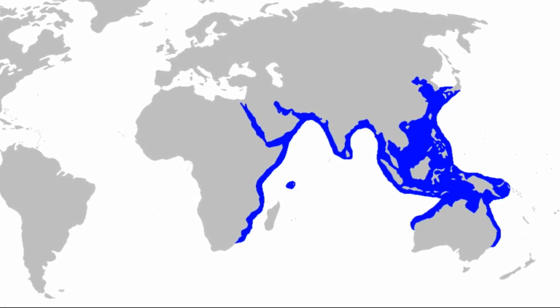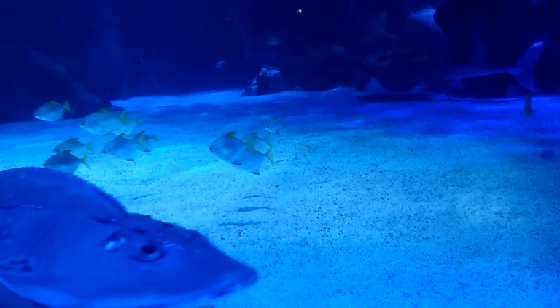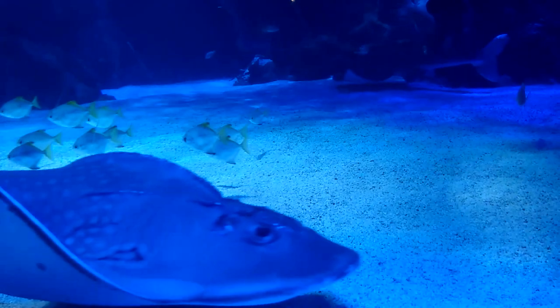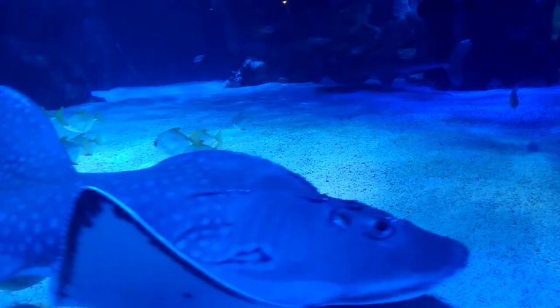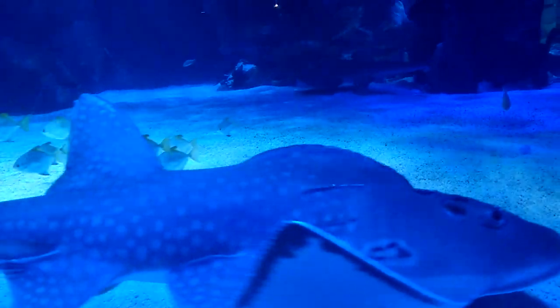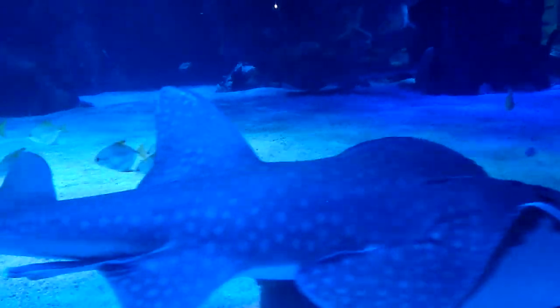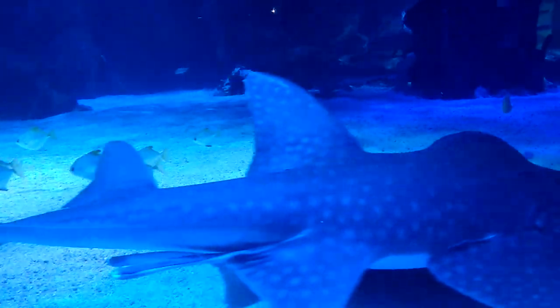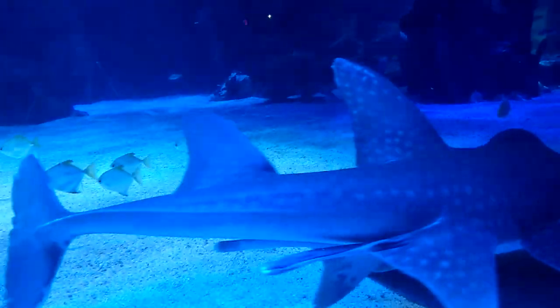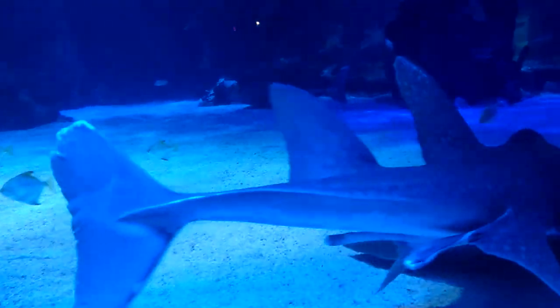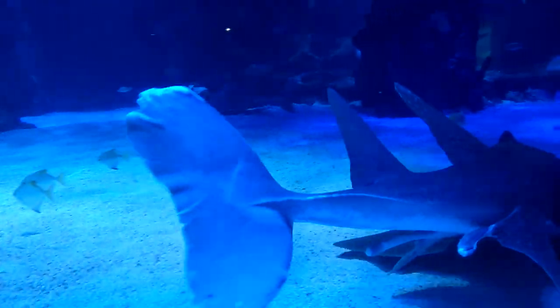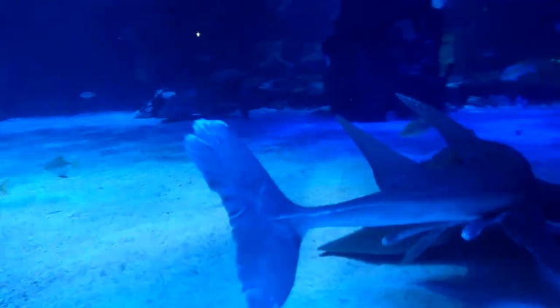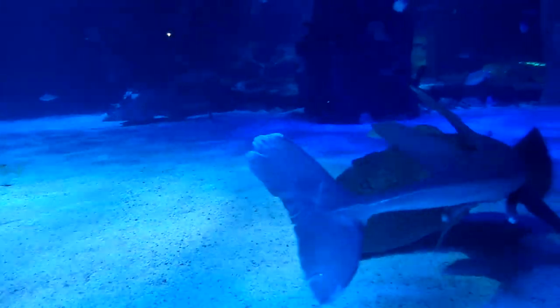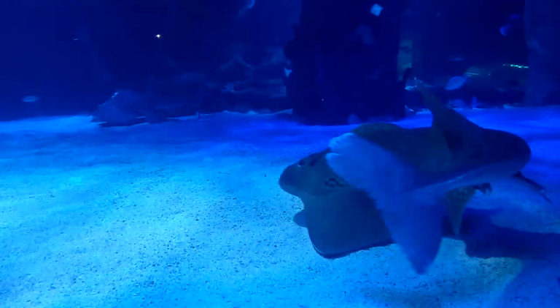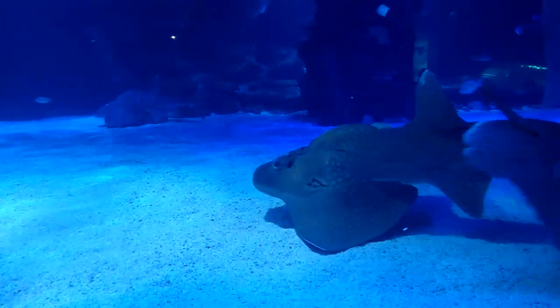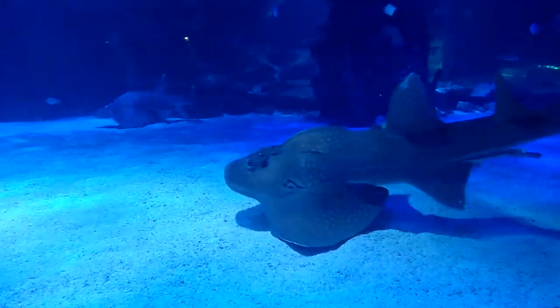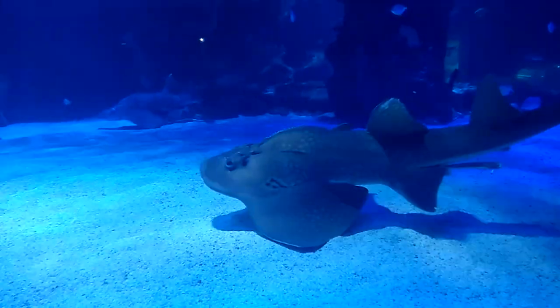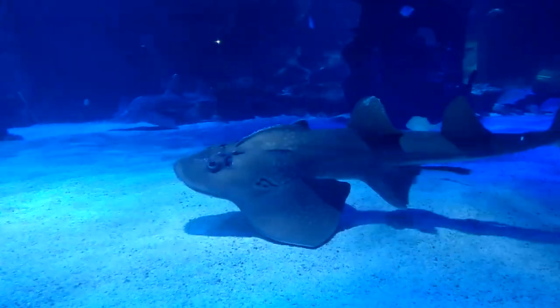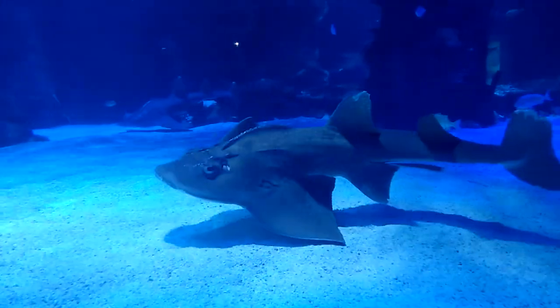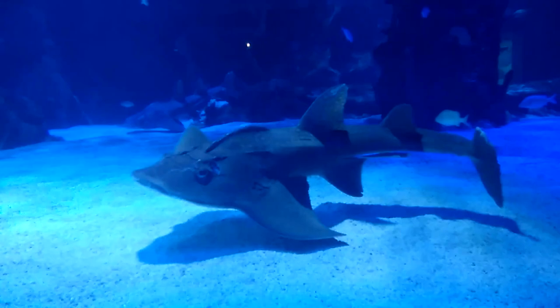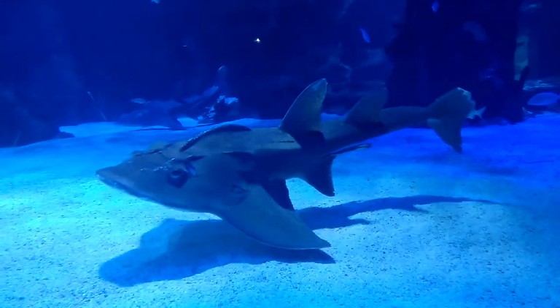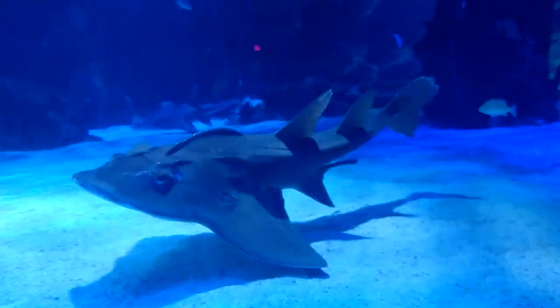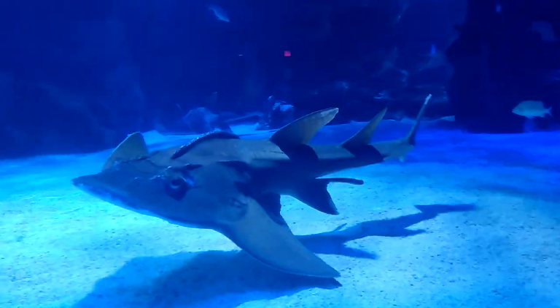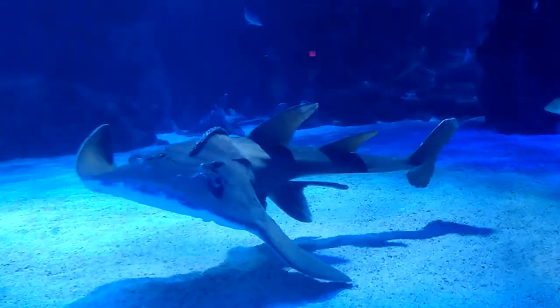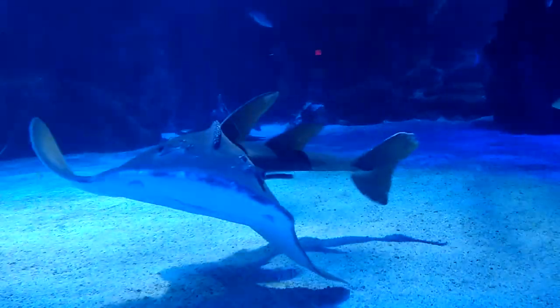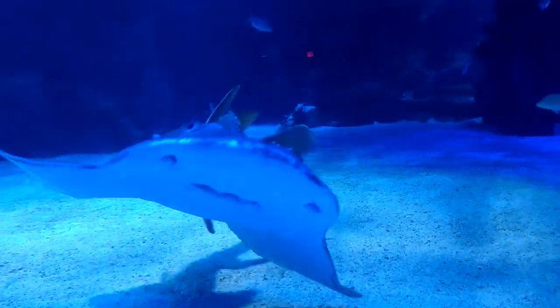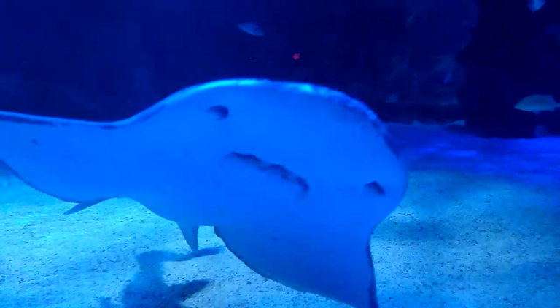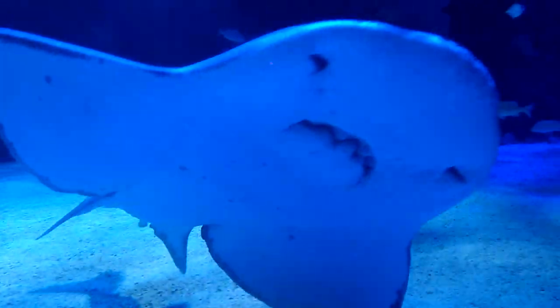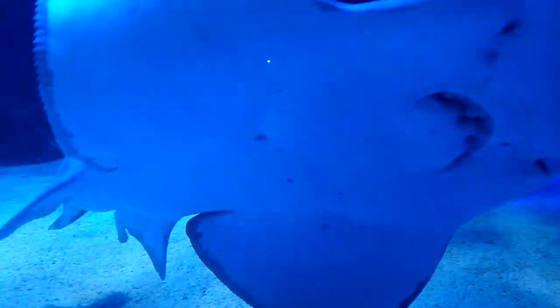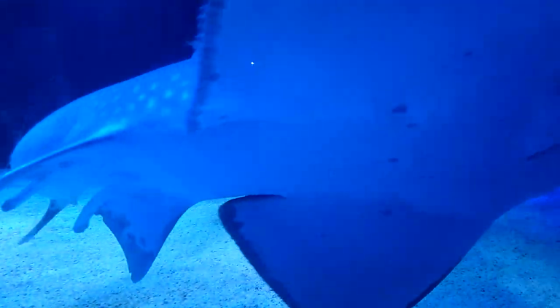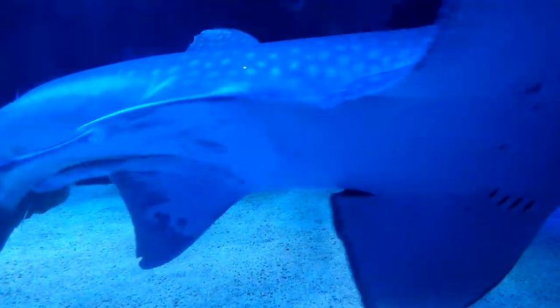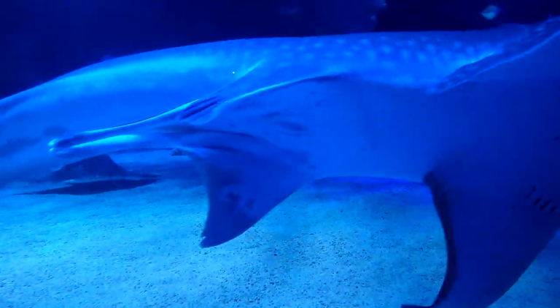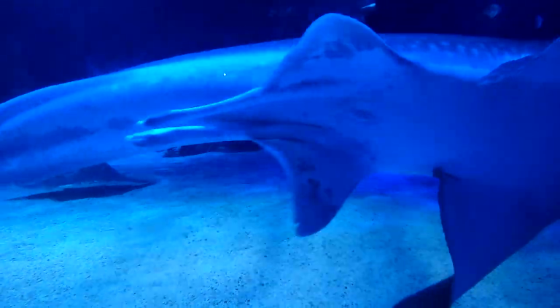They spend most of their time near the seafloor and inhabit inshore waters over sand and rubble, down to at least 230 feet deep. They are usually solitary.